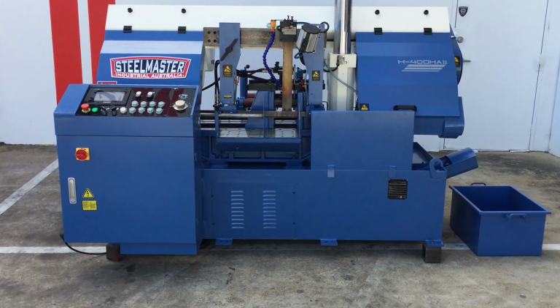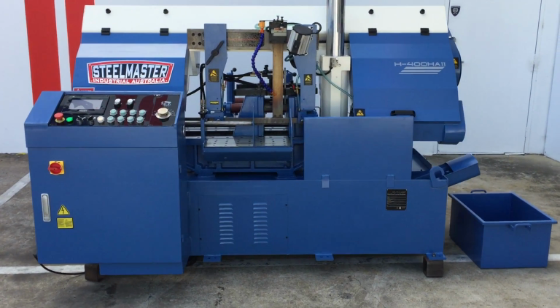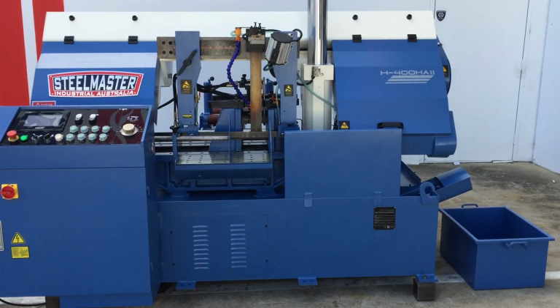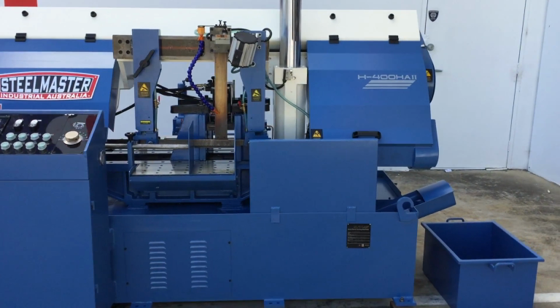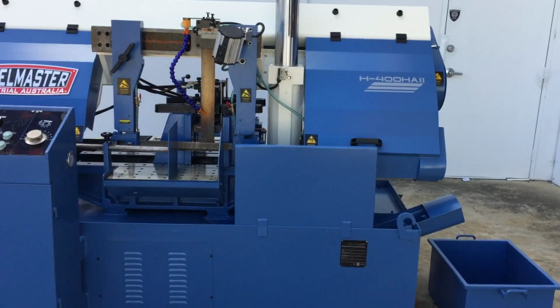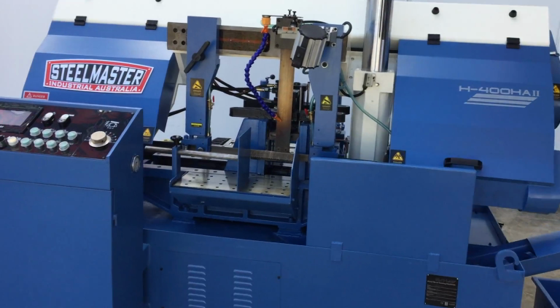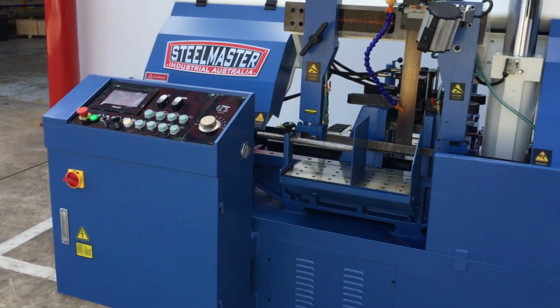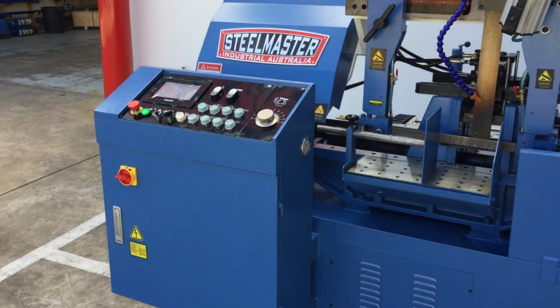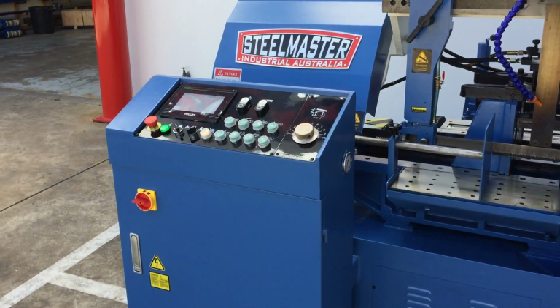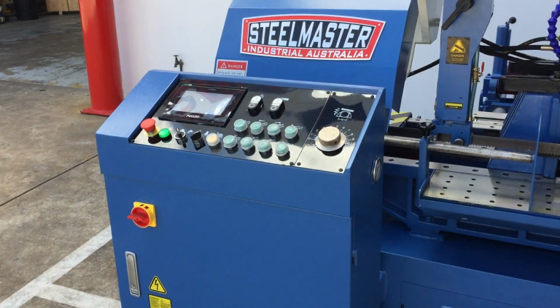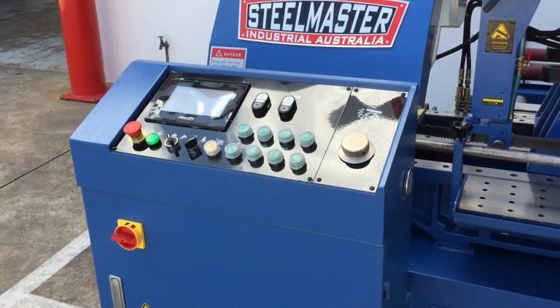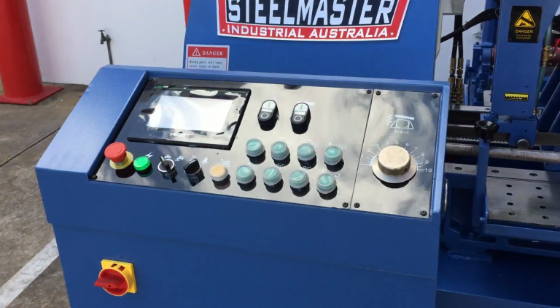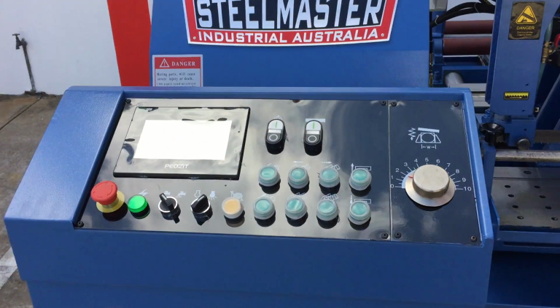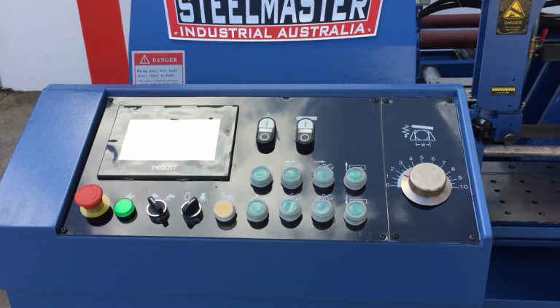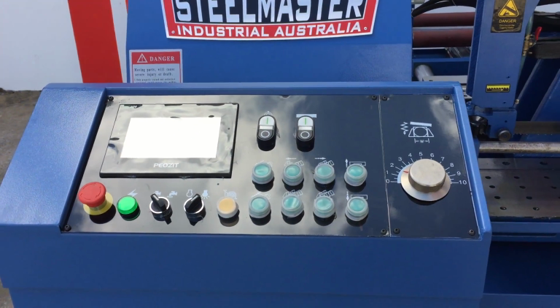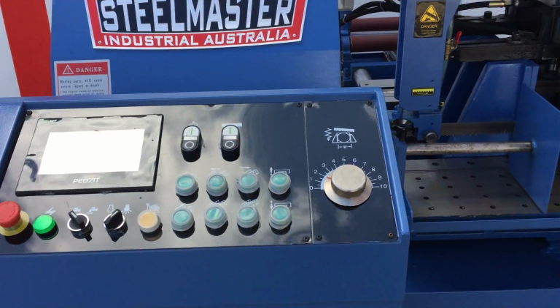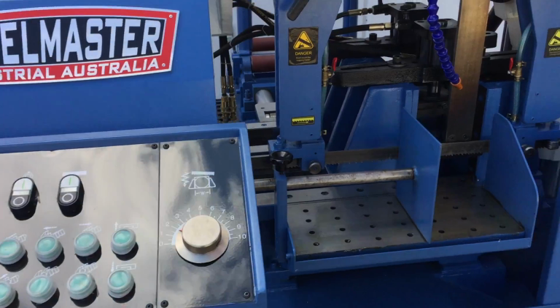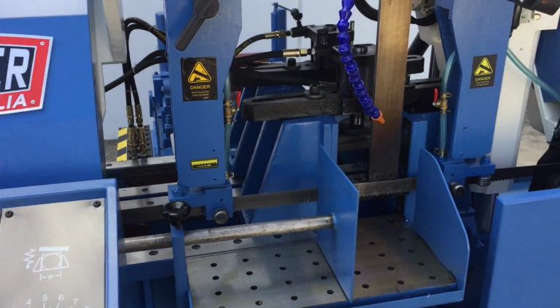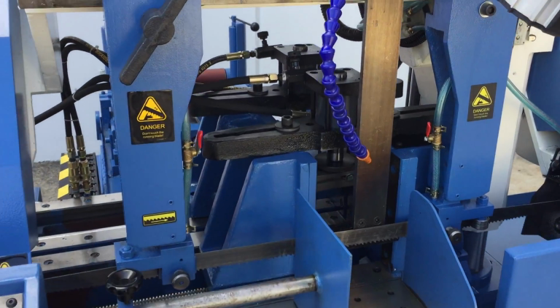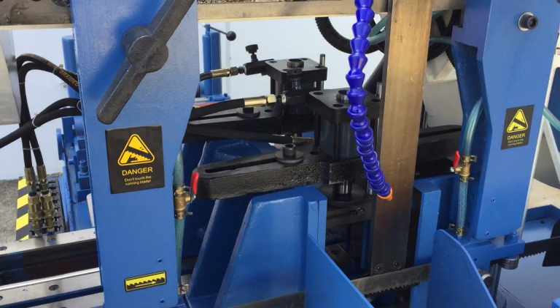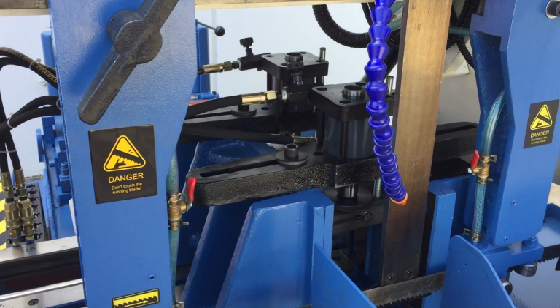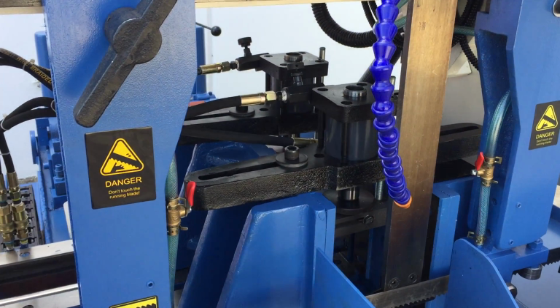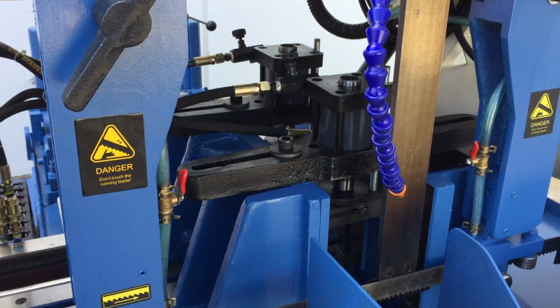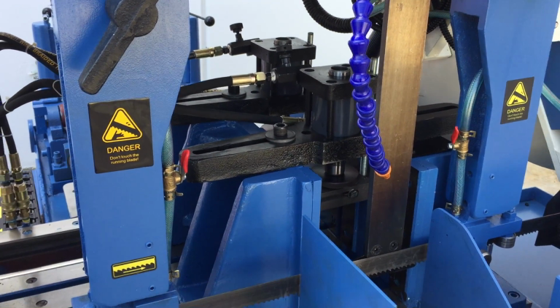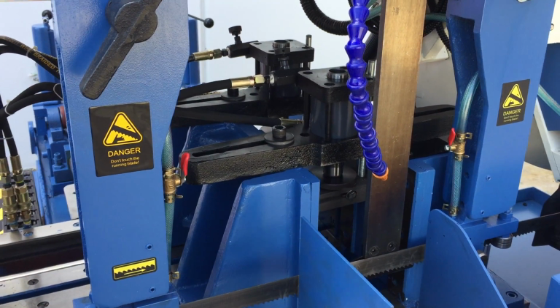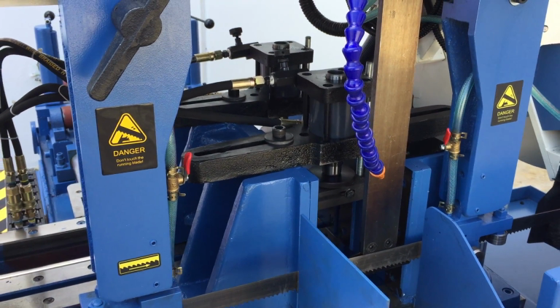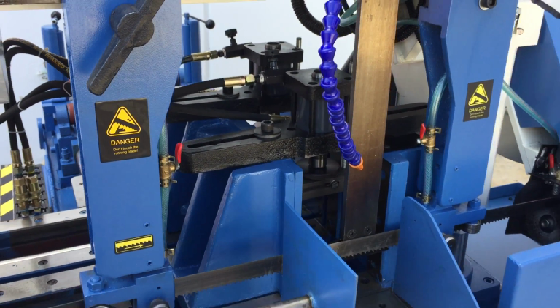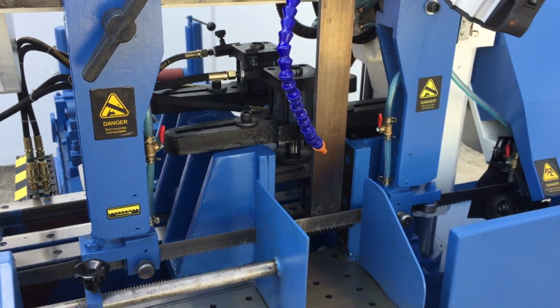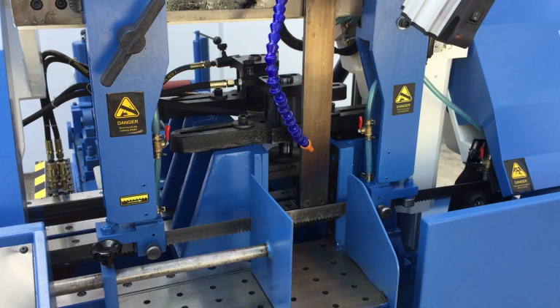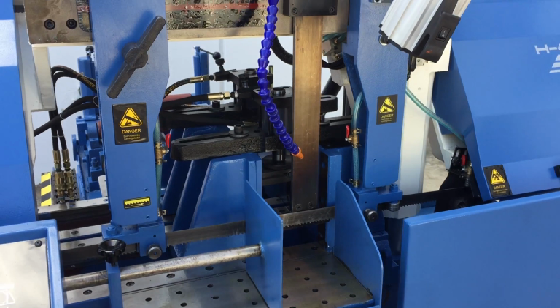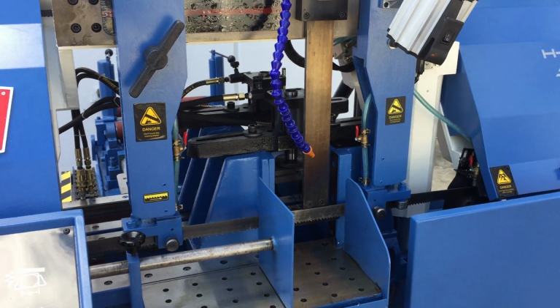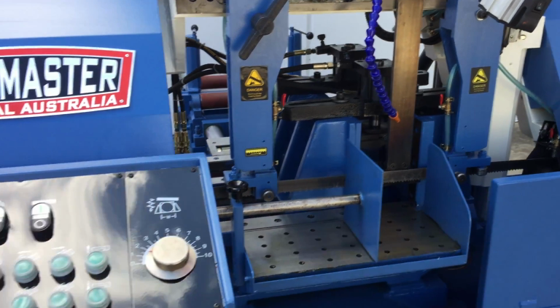Our H400HA2 is an NC controlled column bandsaw. This particular one has bundle clamping, which is generally a standard feature on our twin column auto bandsaws.